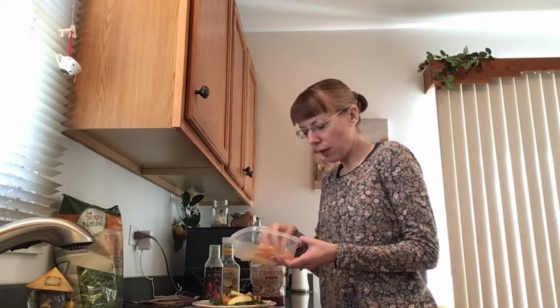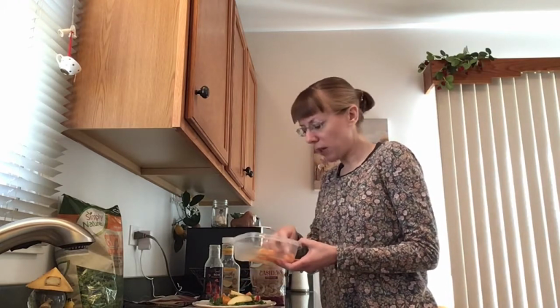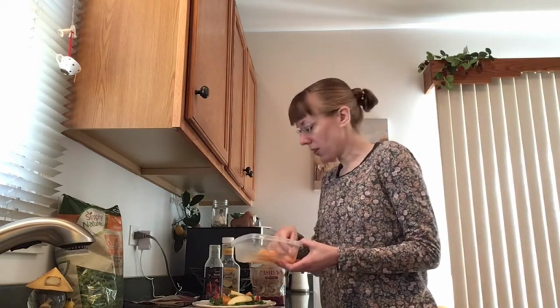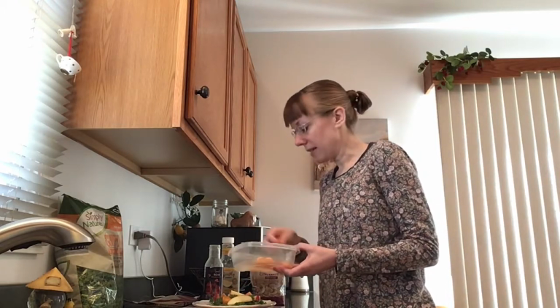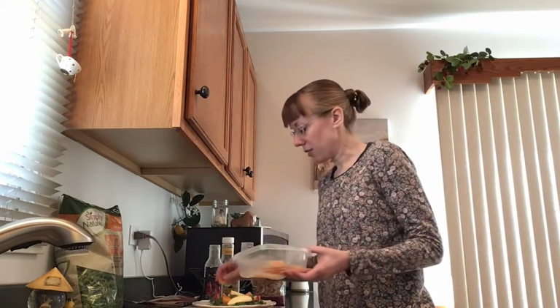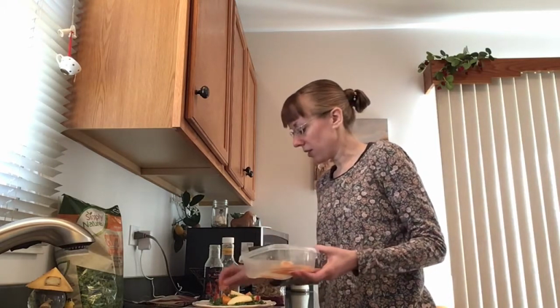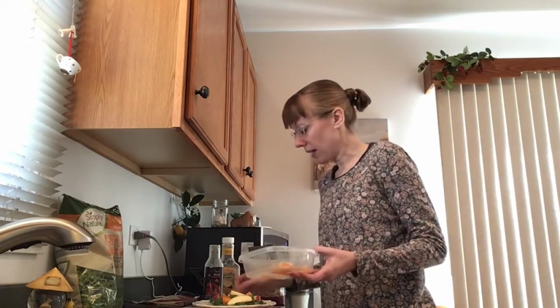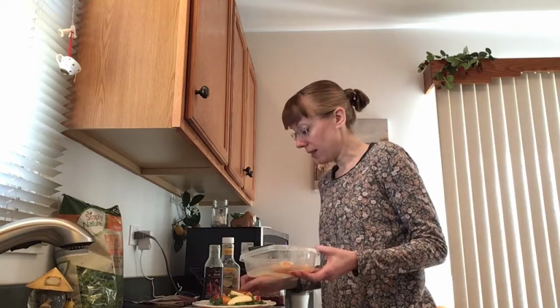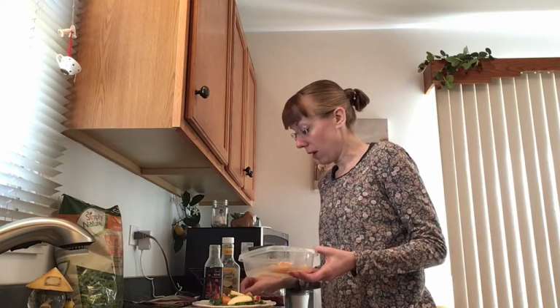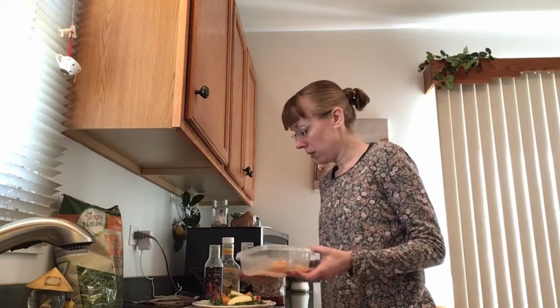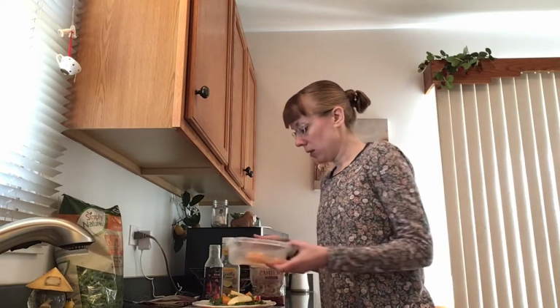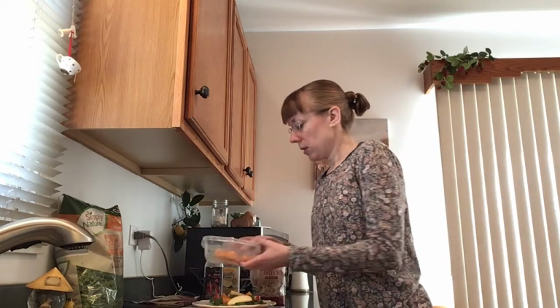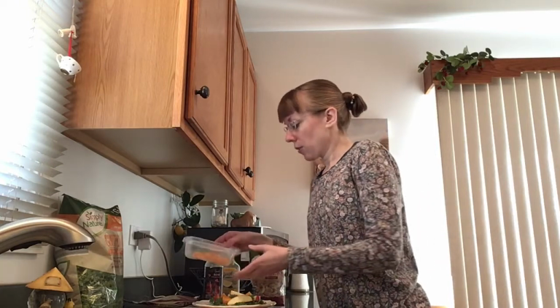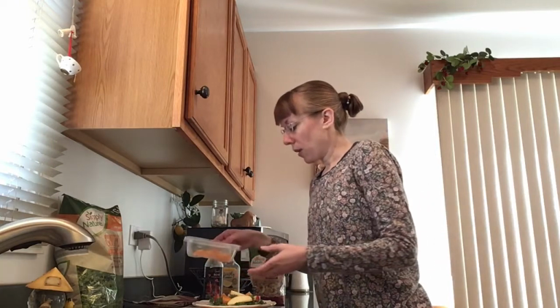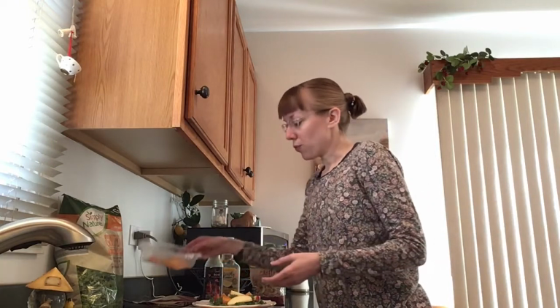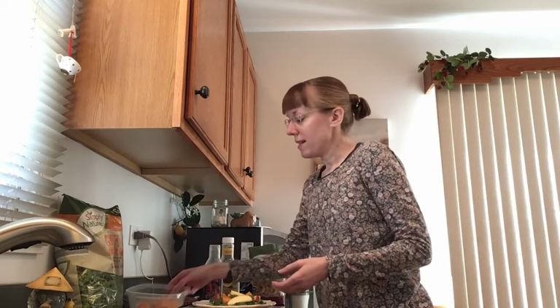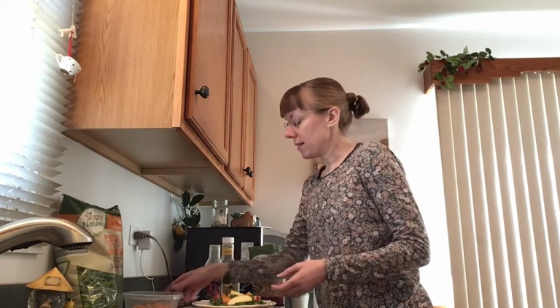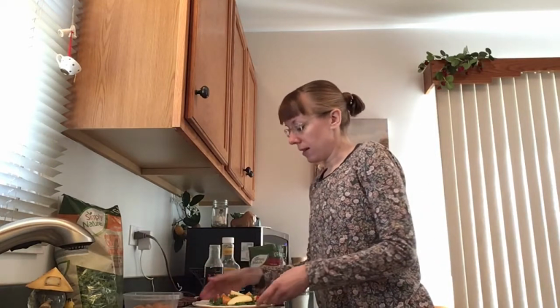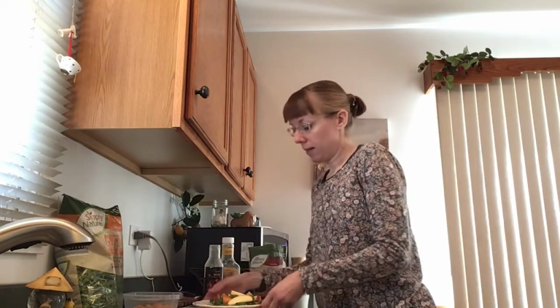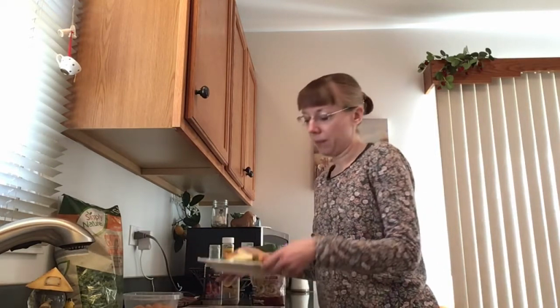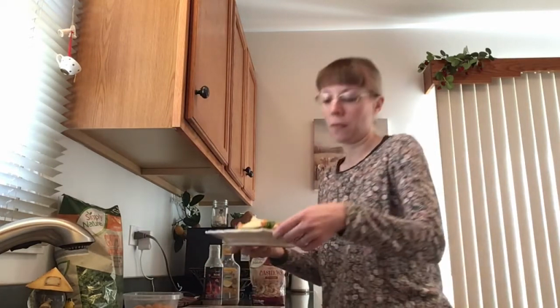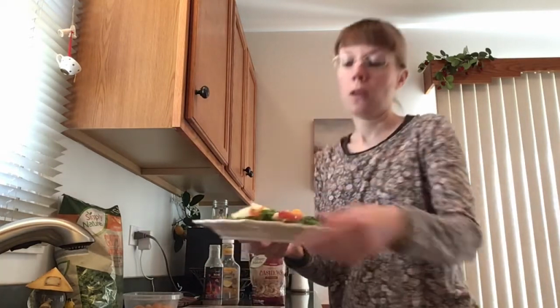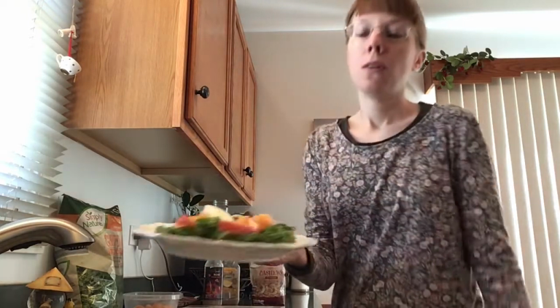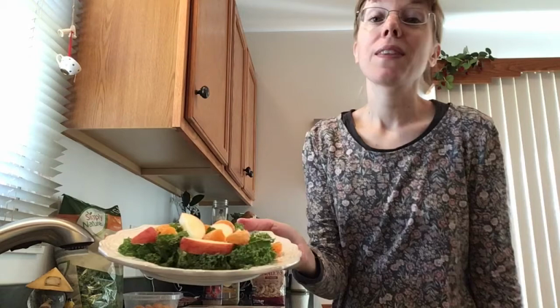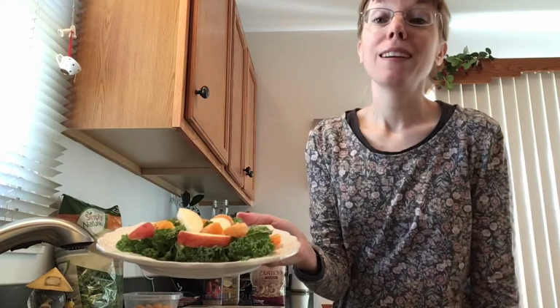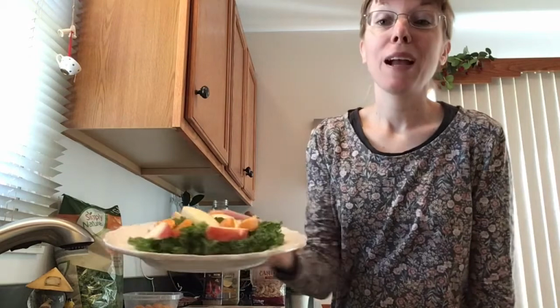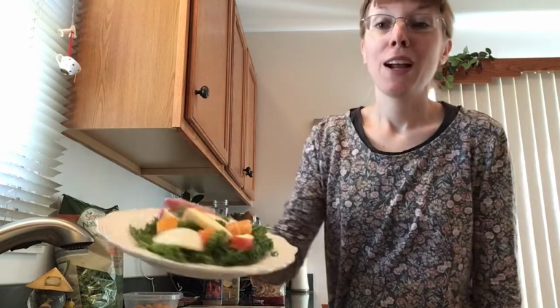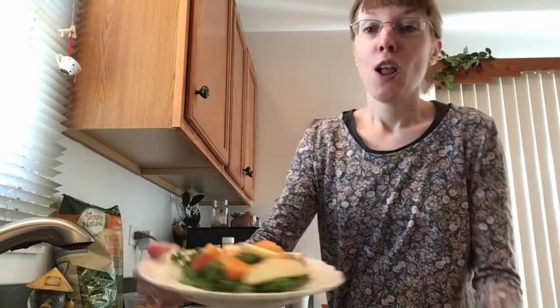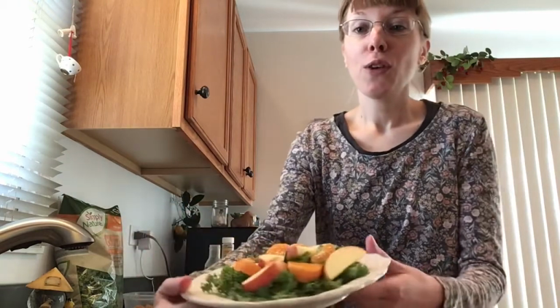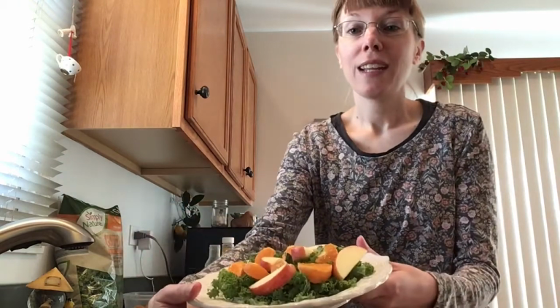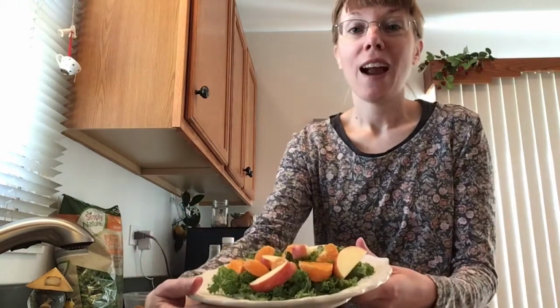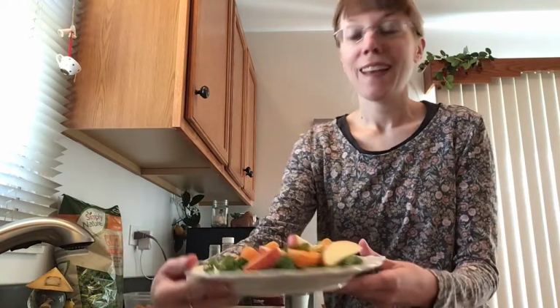Cranberries are a nice addition to the salad as well — cranberries, raisins. So that is my third layer on there.